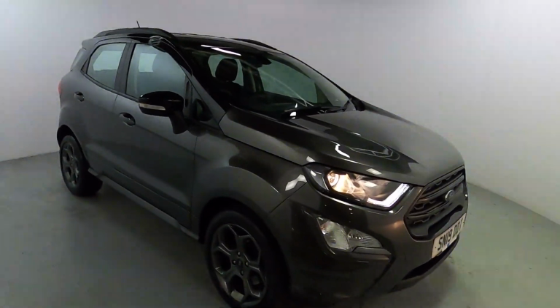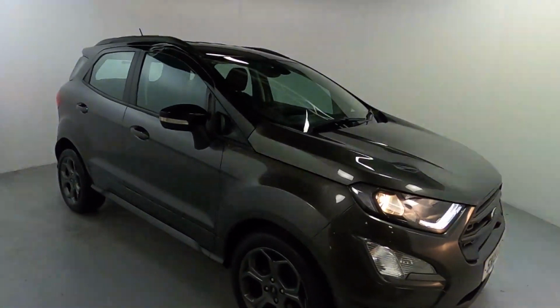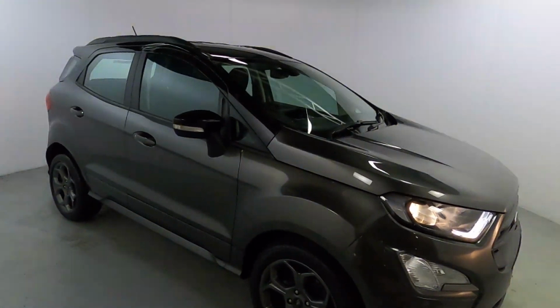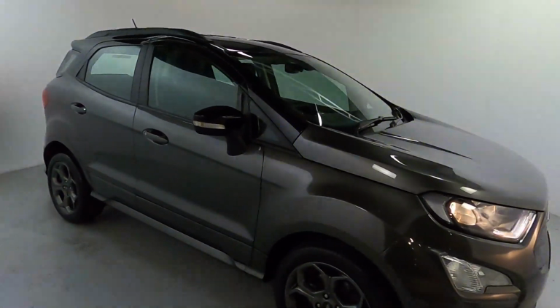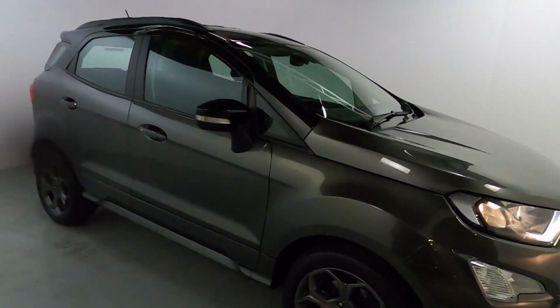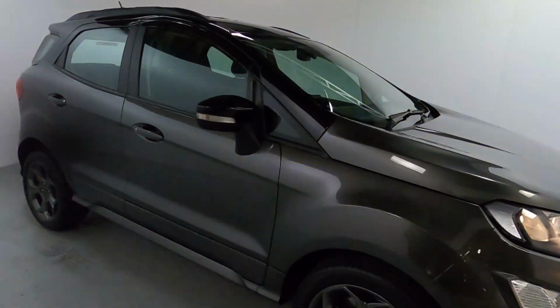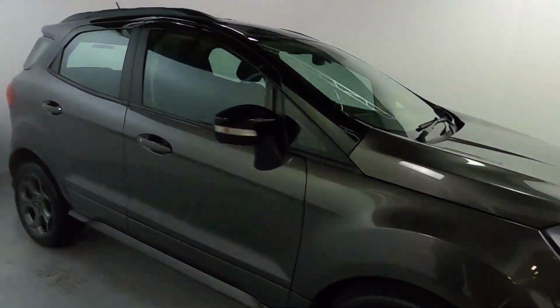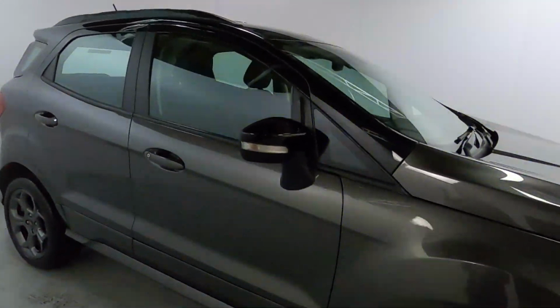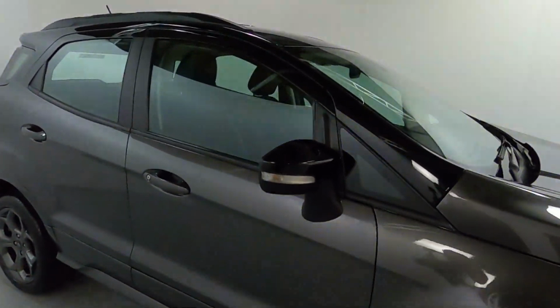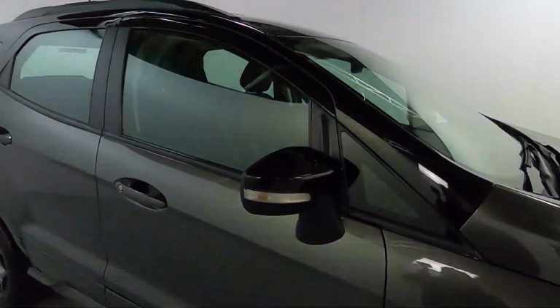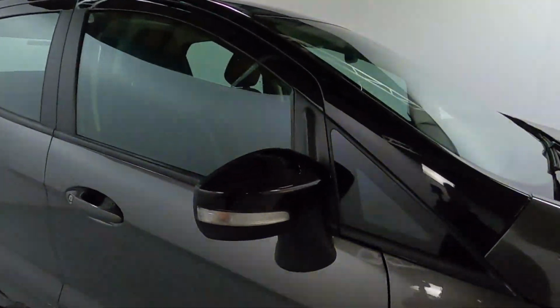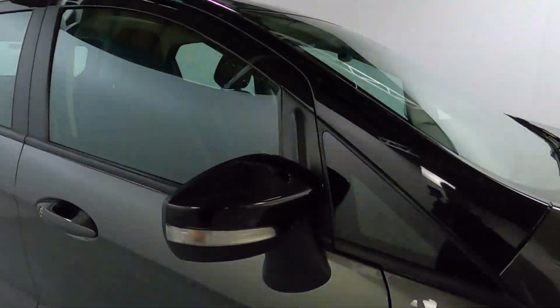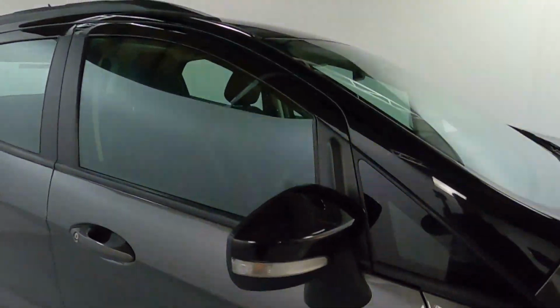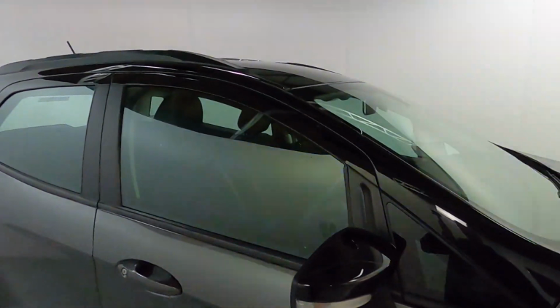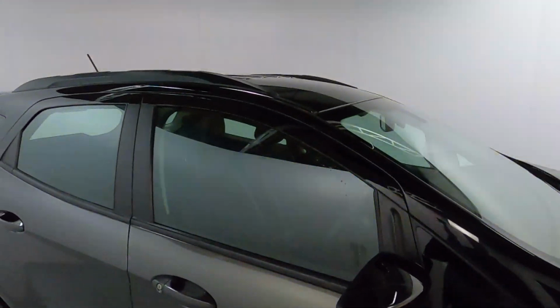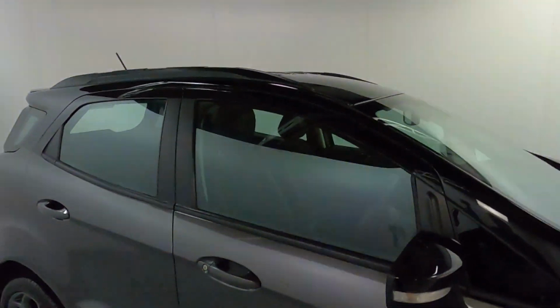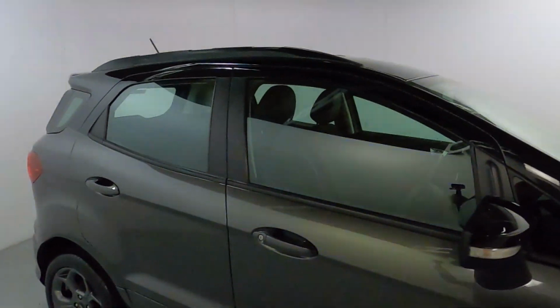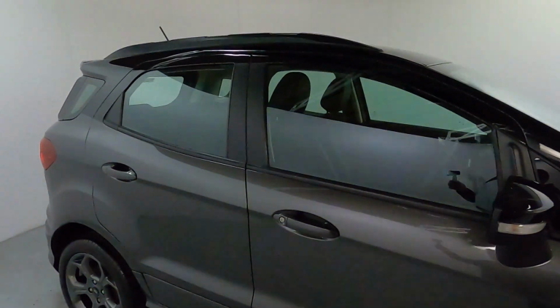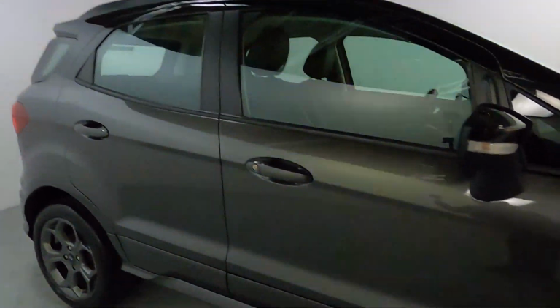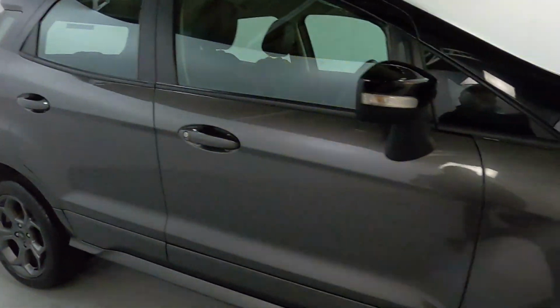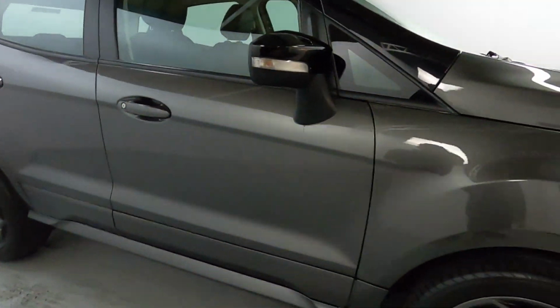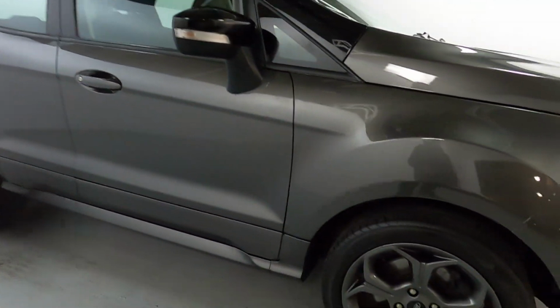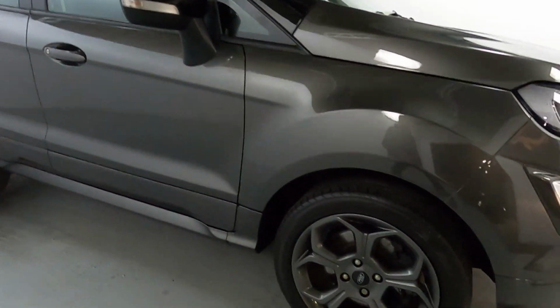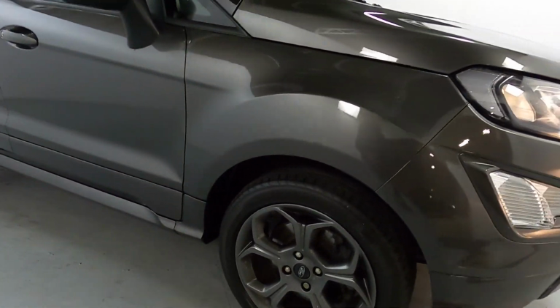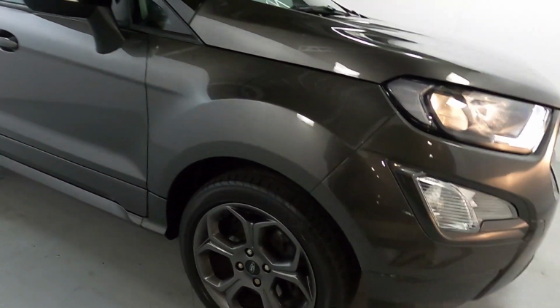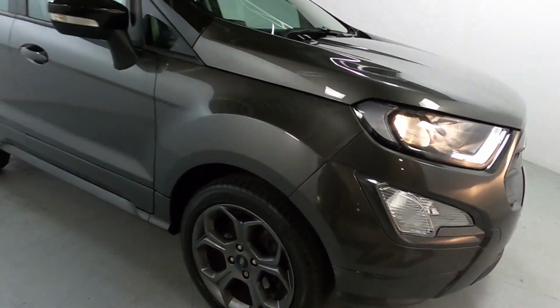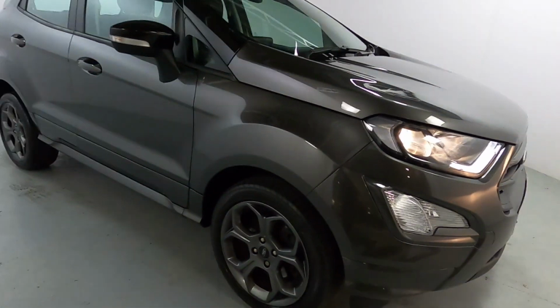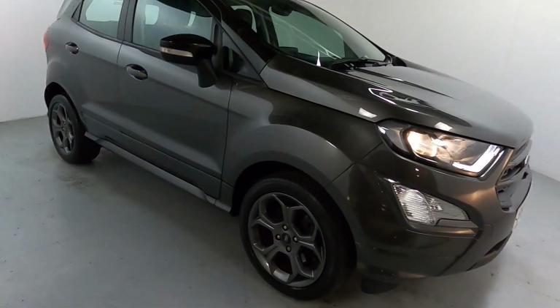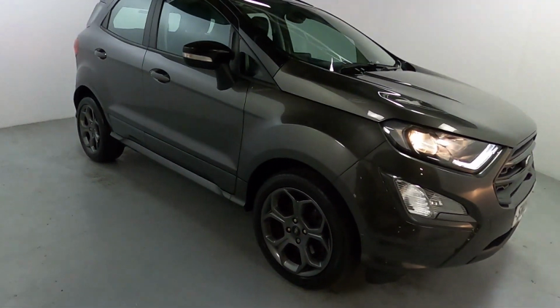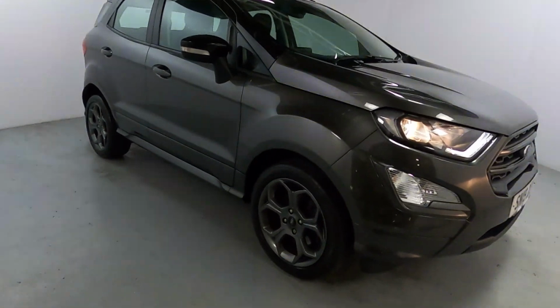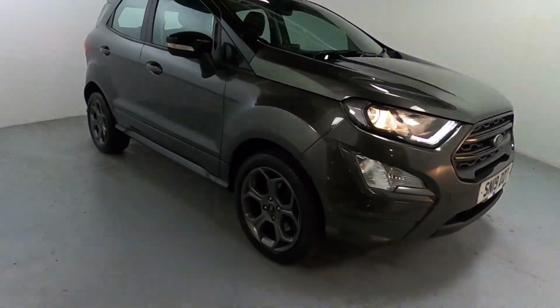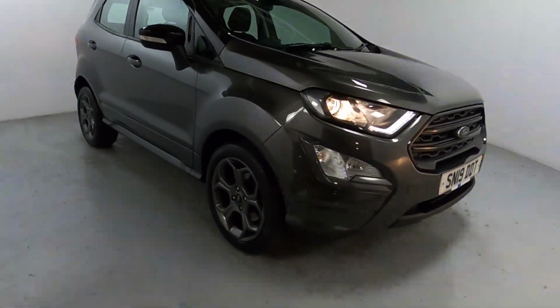Lovely little family car, finished off in a nice dark grey colour with black accents like the mirror caps, roof, and window surrounds. Gunmetal grey wheels matching up nicely with the colour of the actual car.